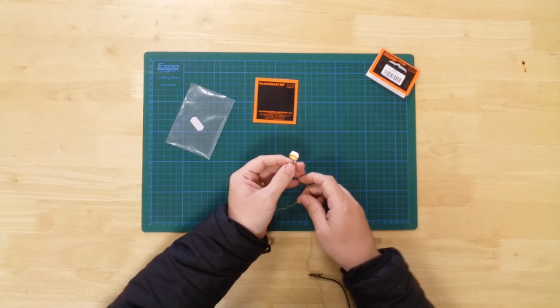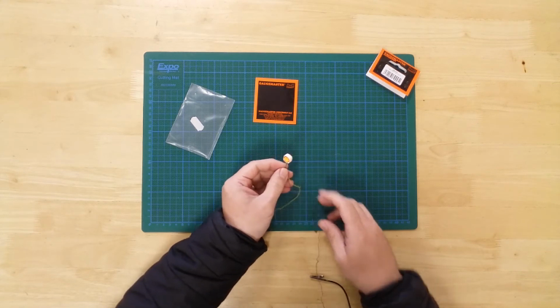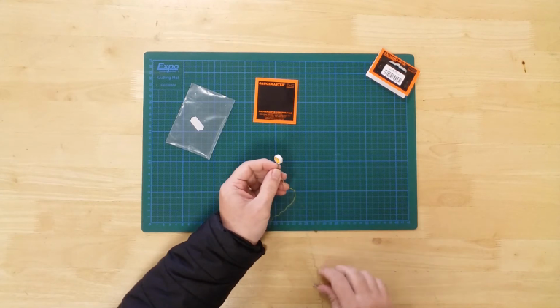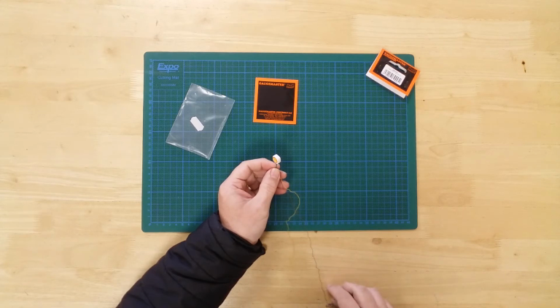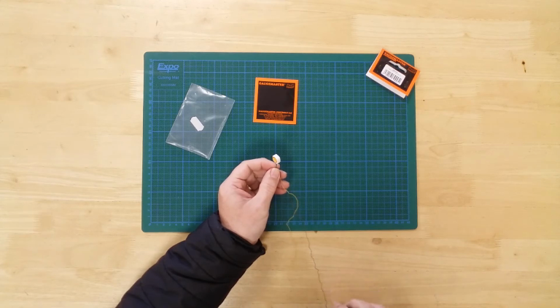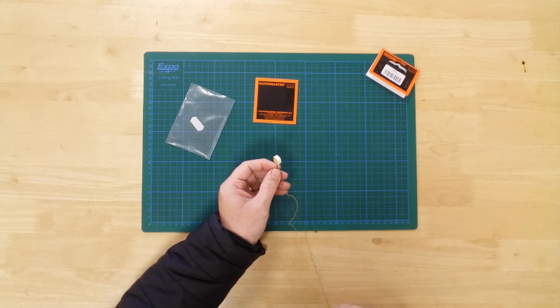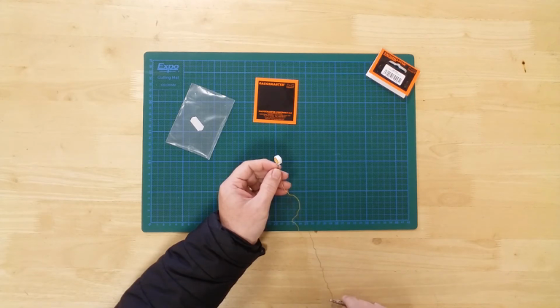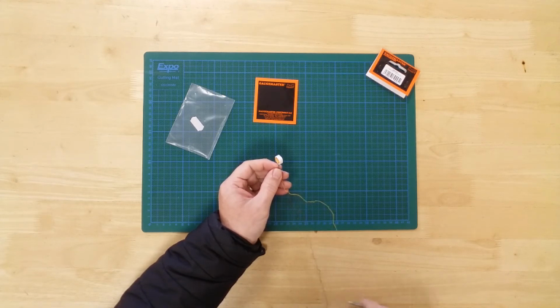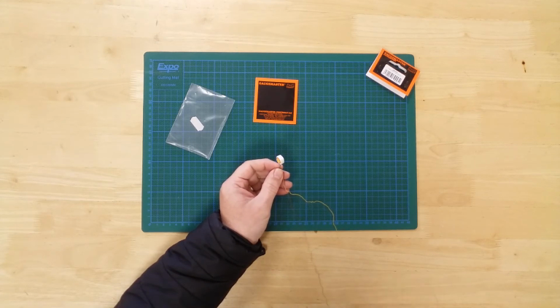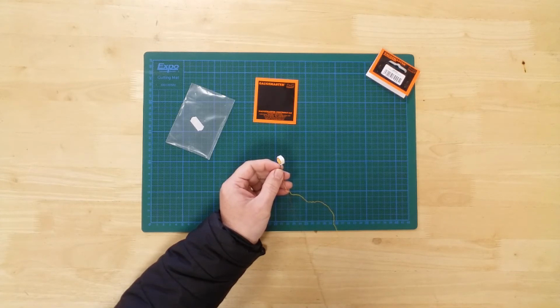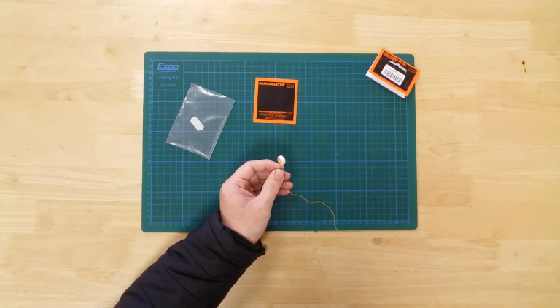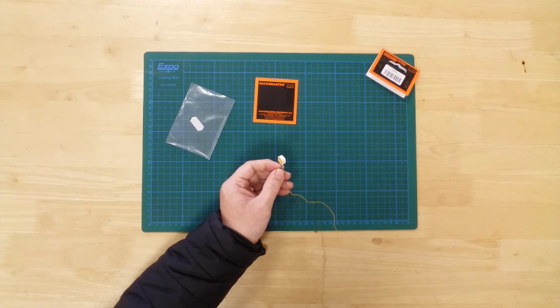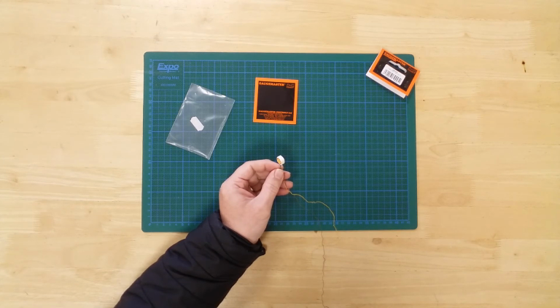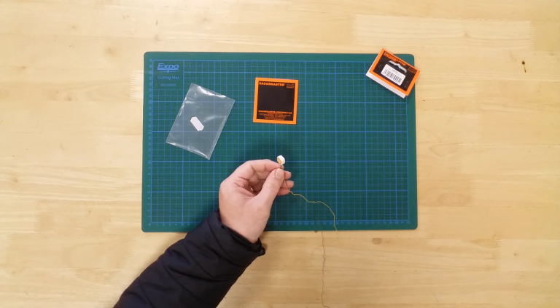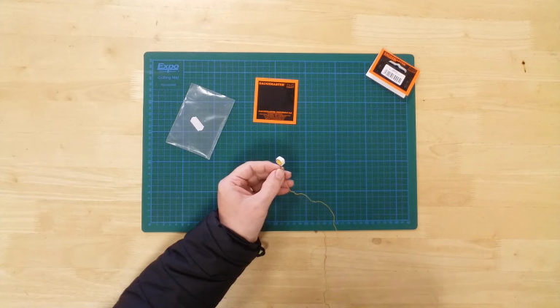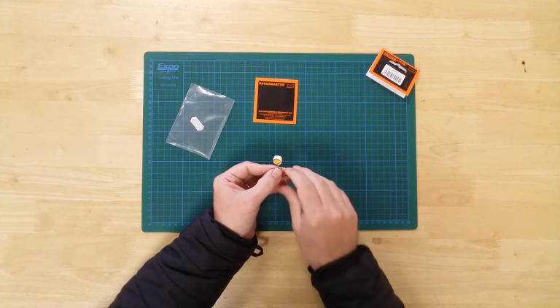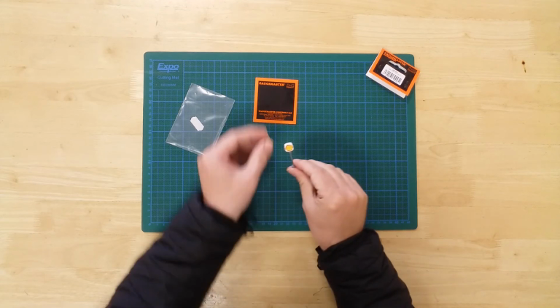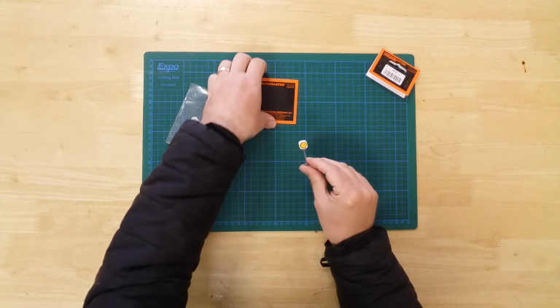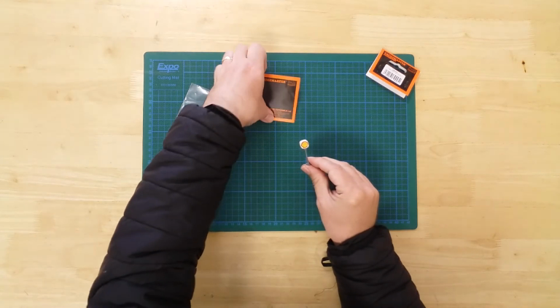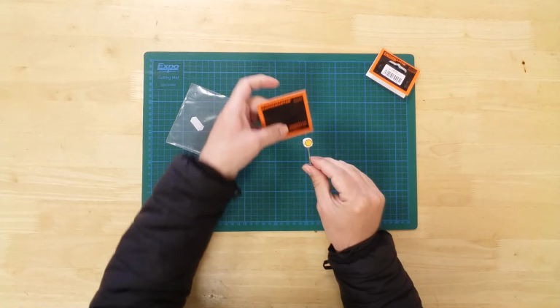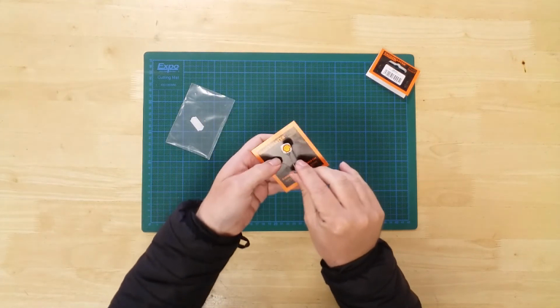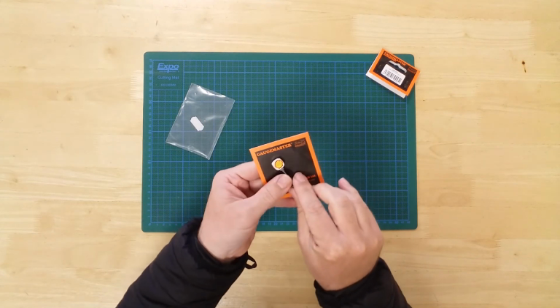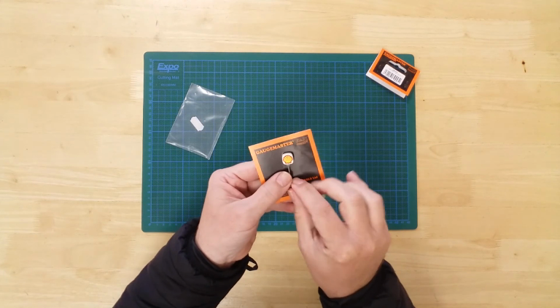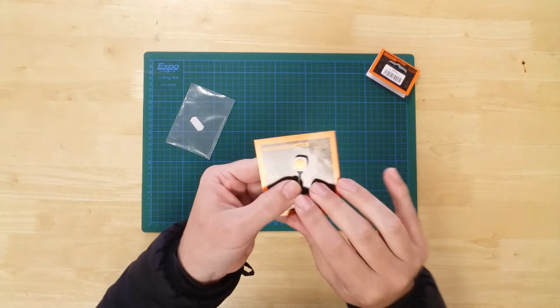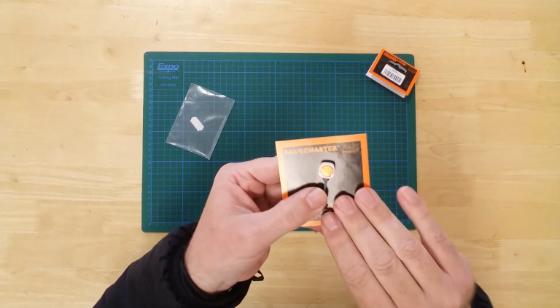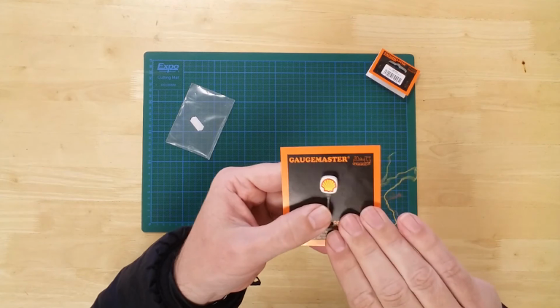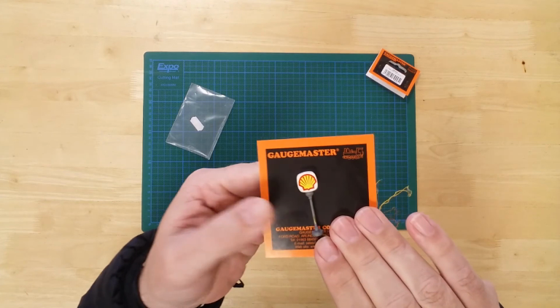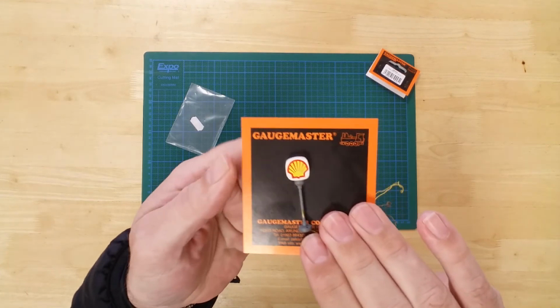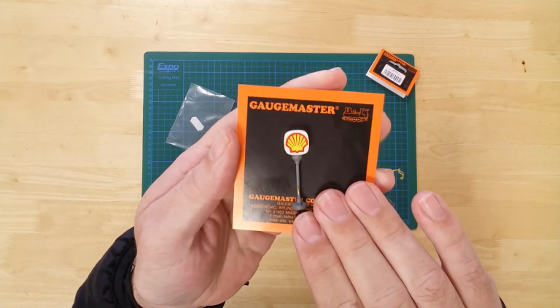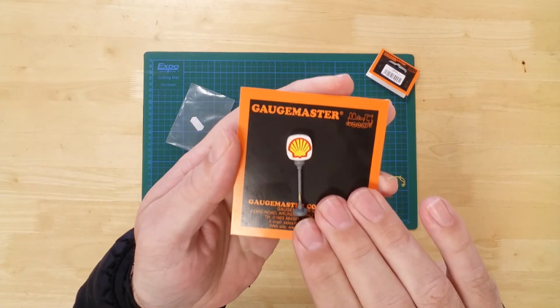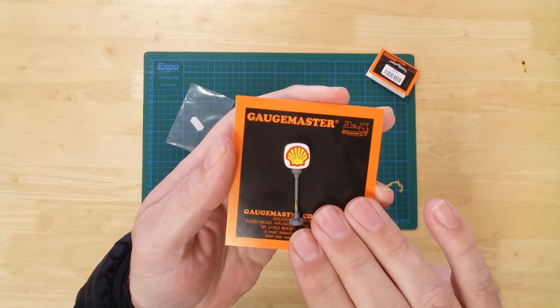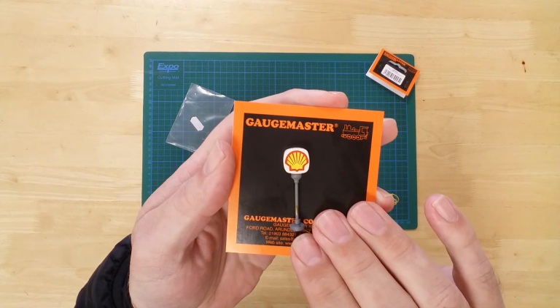The sign measures 40 mm in height, with a 7 mm diameter base. The working Shell petrol station signpost by Gaugemaster.